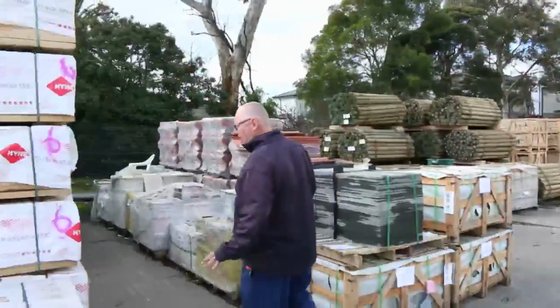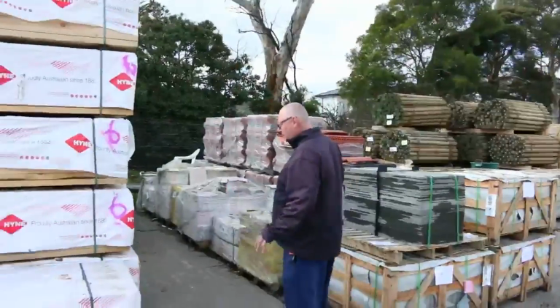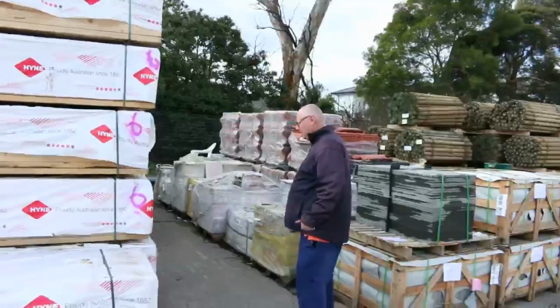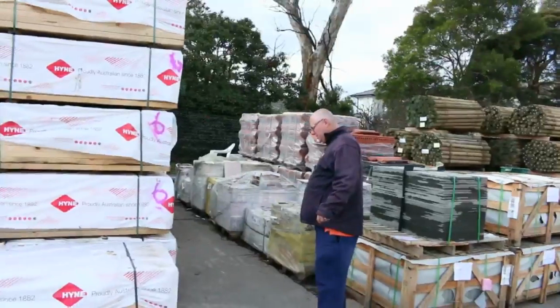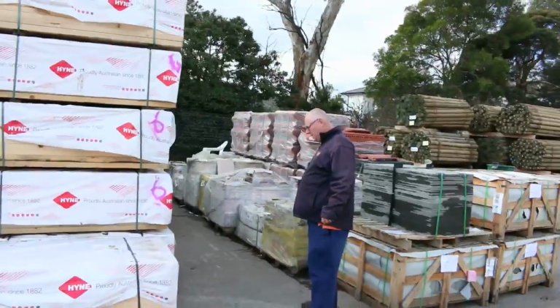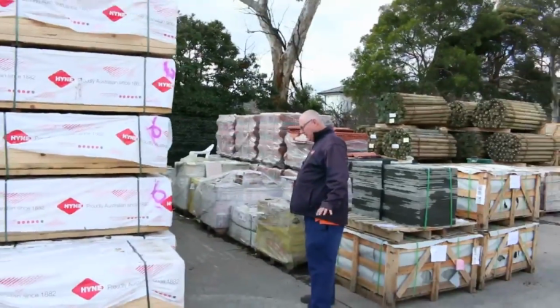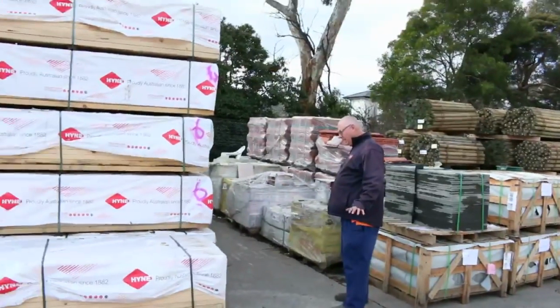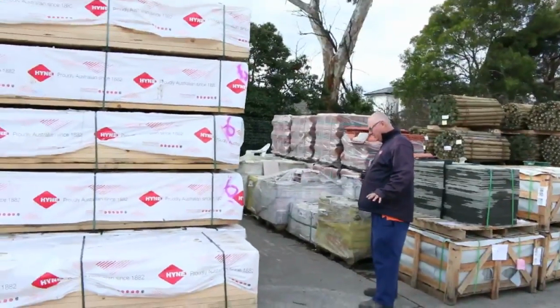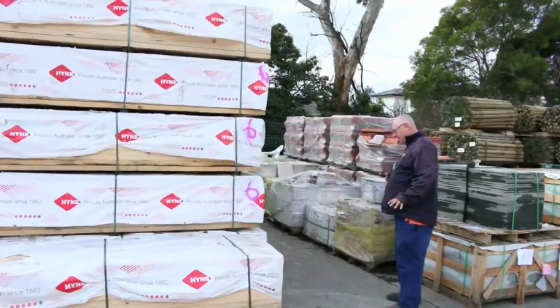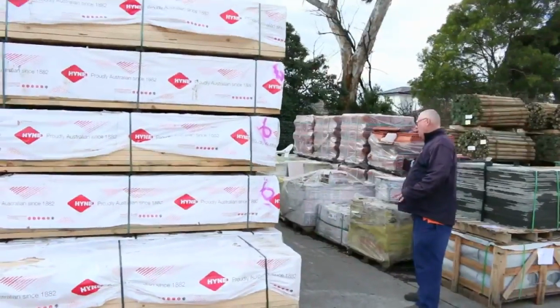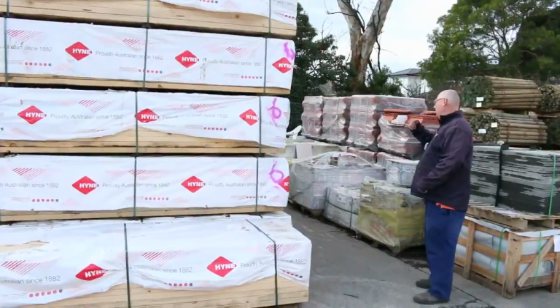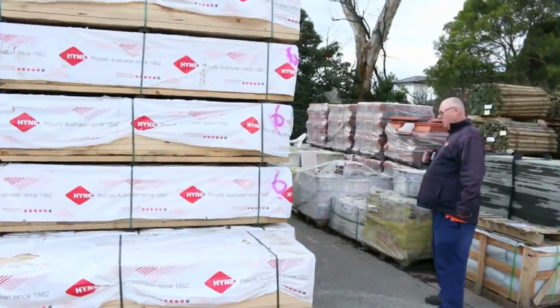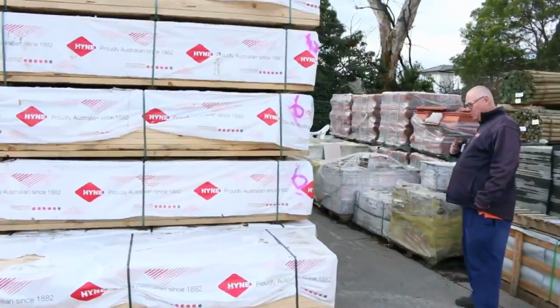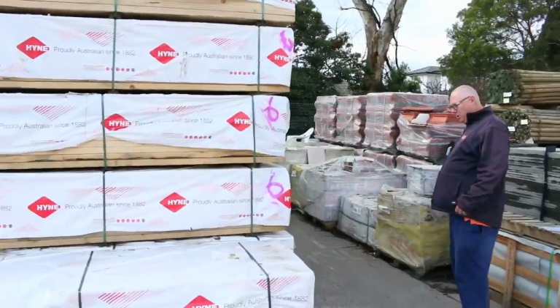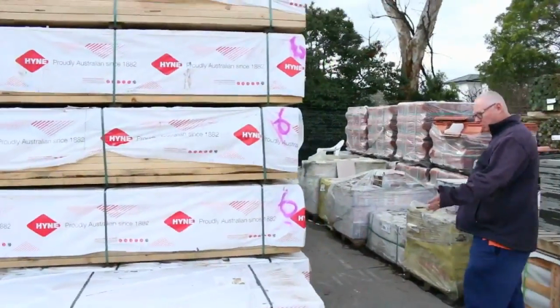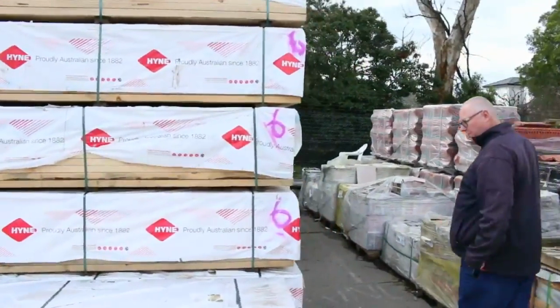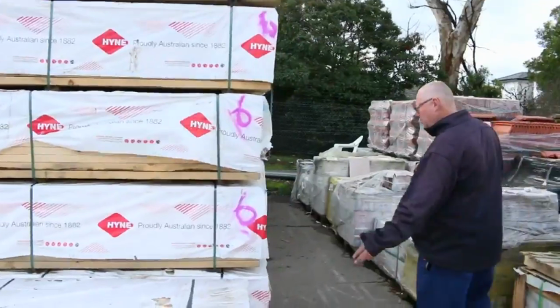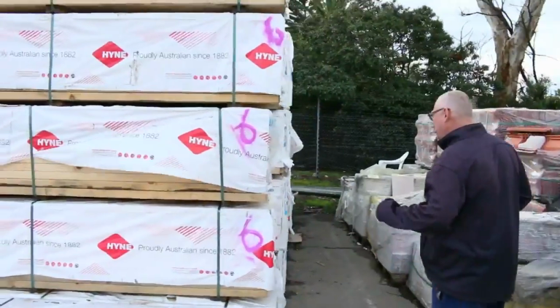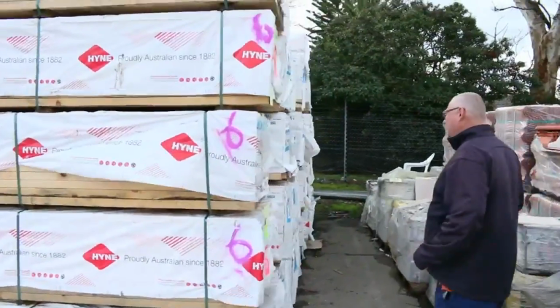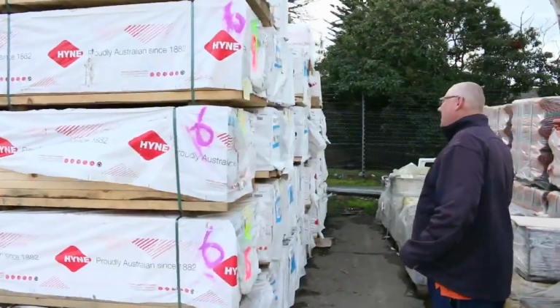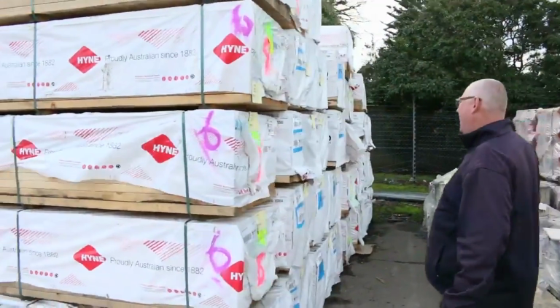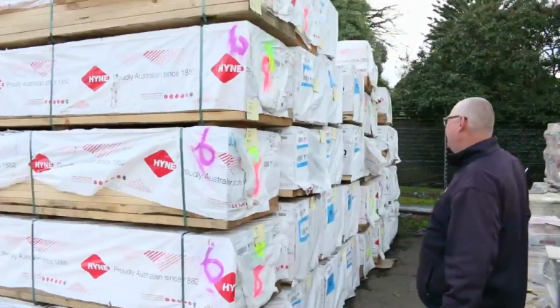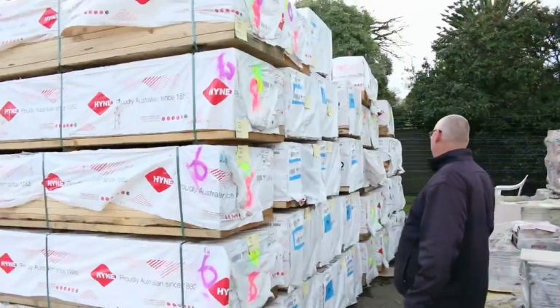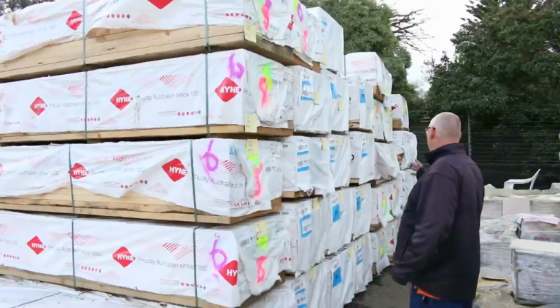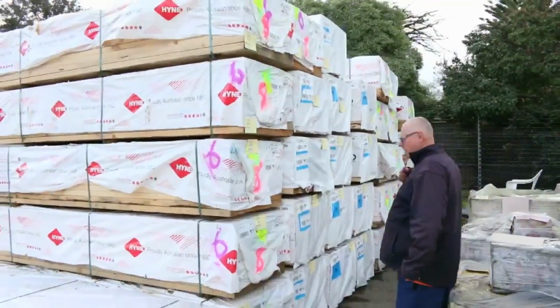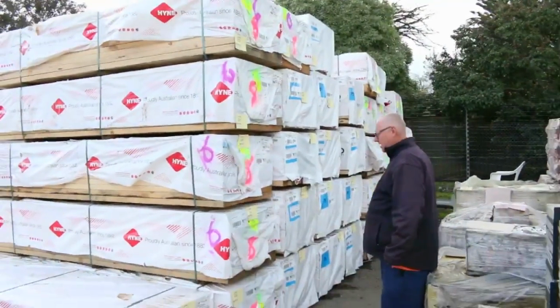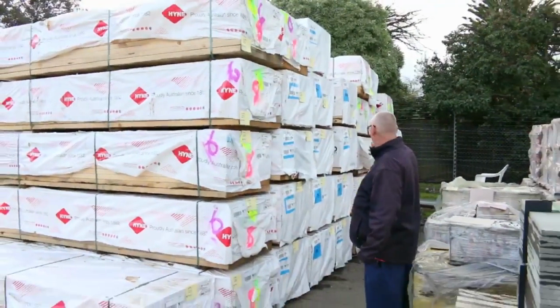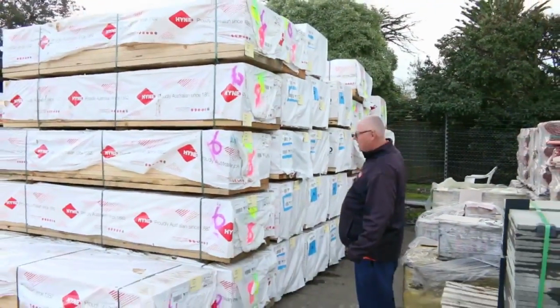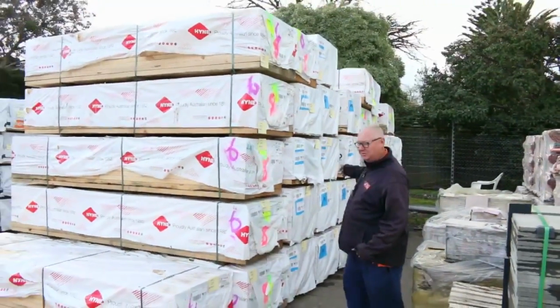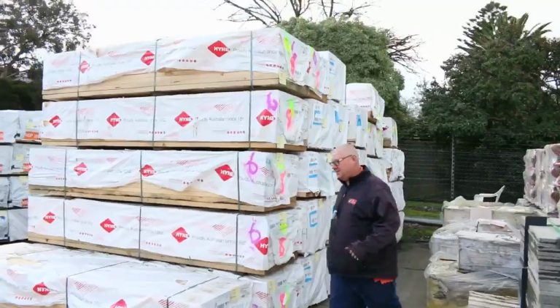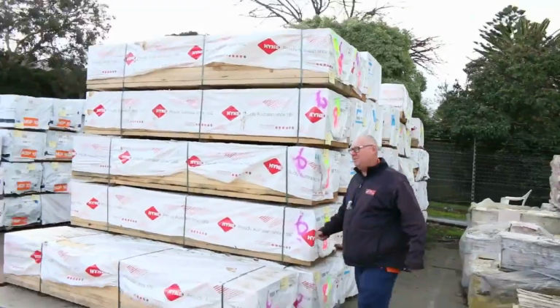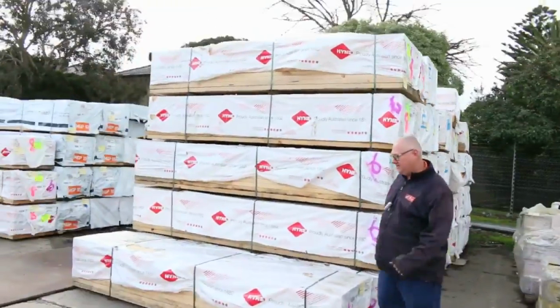Heaps and heaps of timbers came in this week, inside and outside. Here we've got a whole heap of 190 by 45 MGP10. We've got some 90 by 45 F5, 30's and 36's in the middle there.